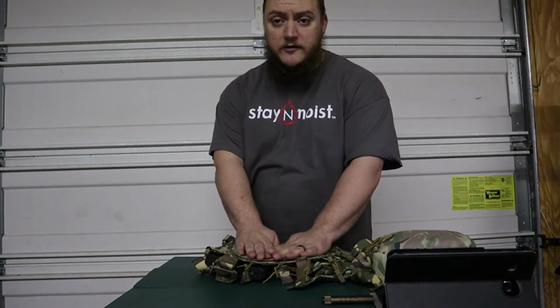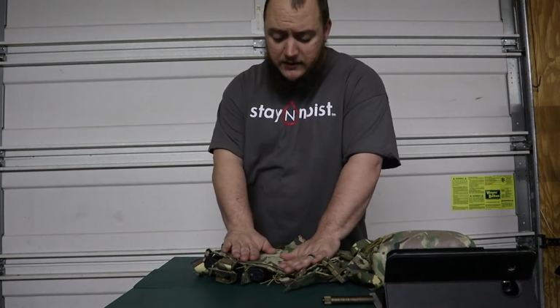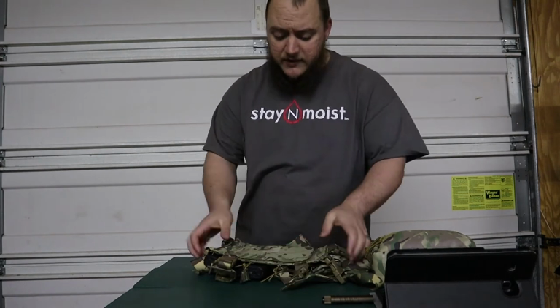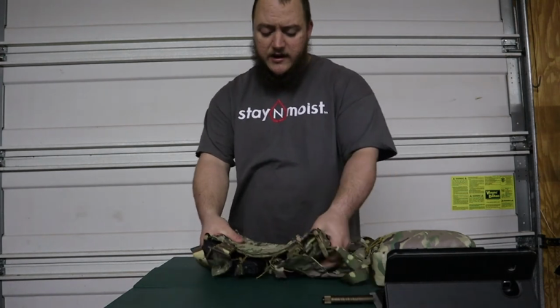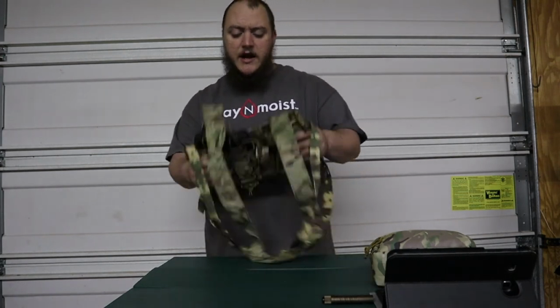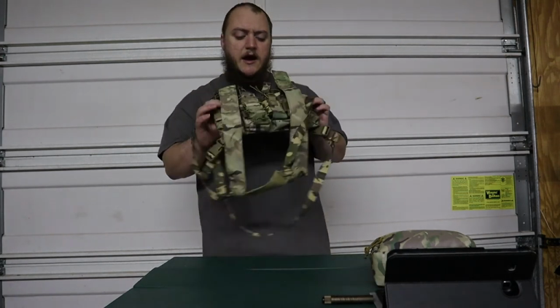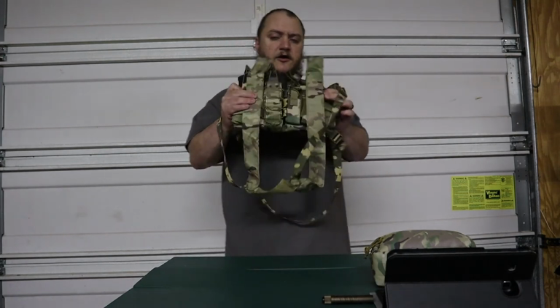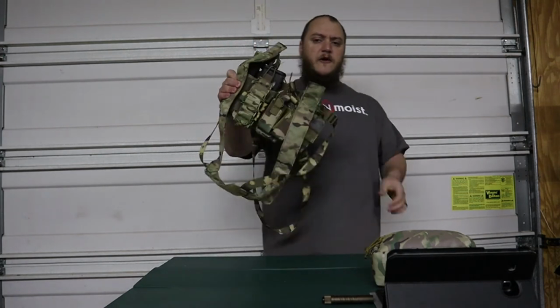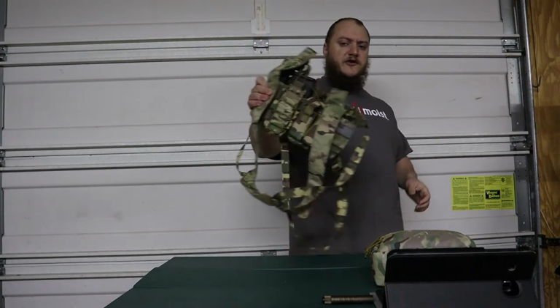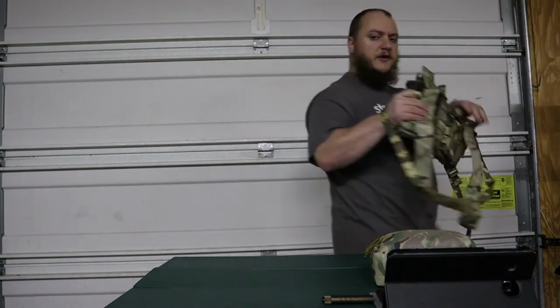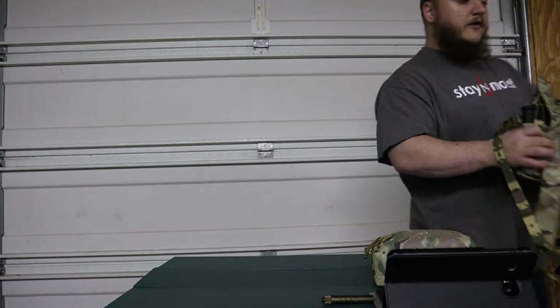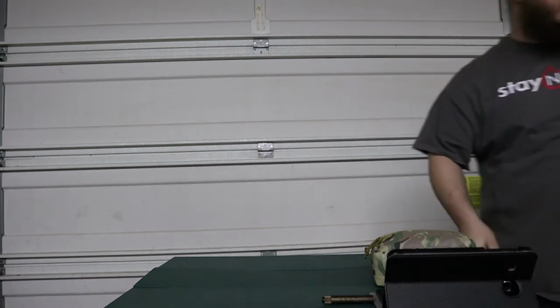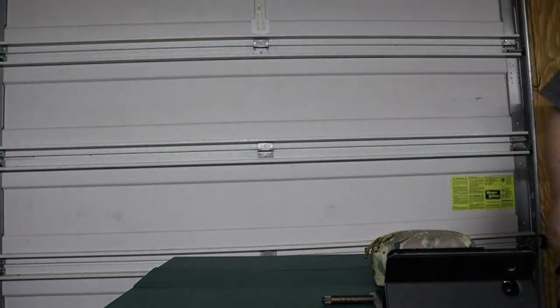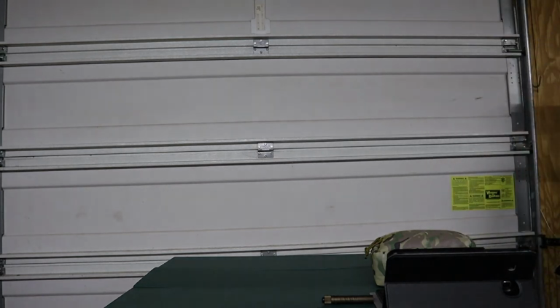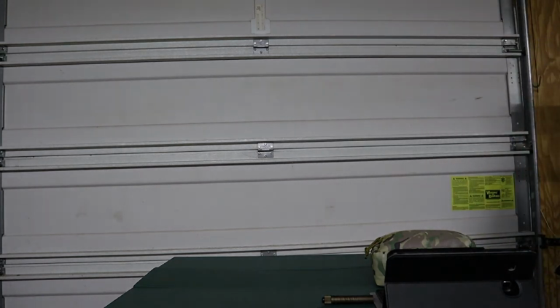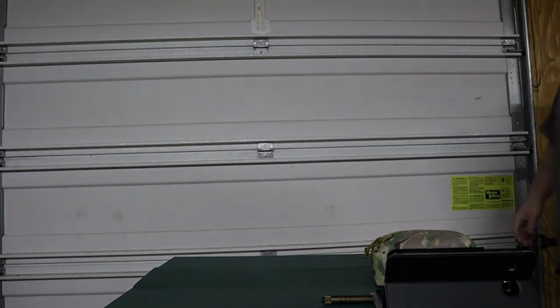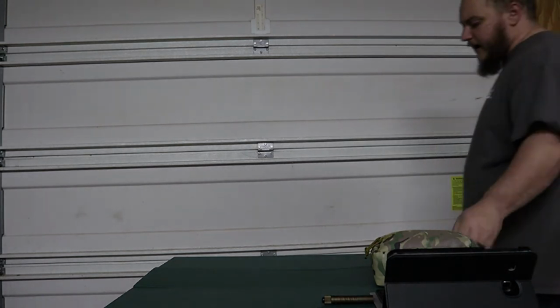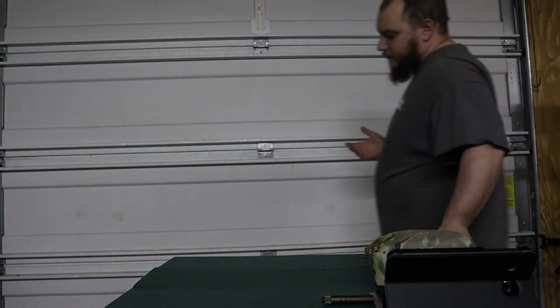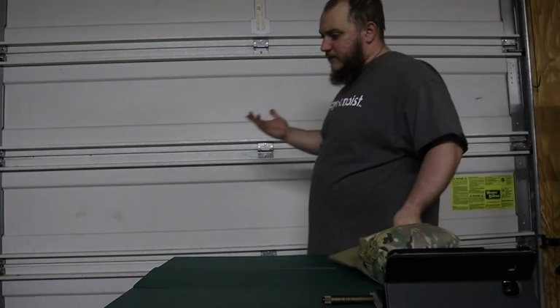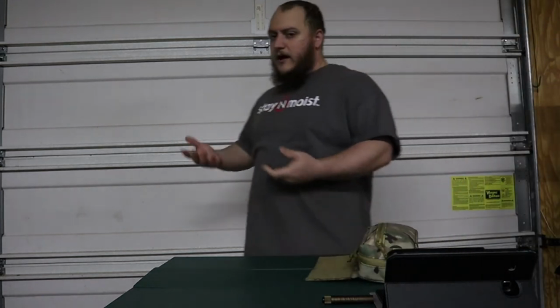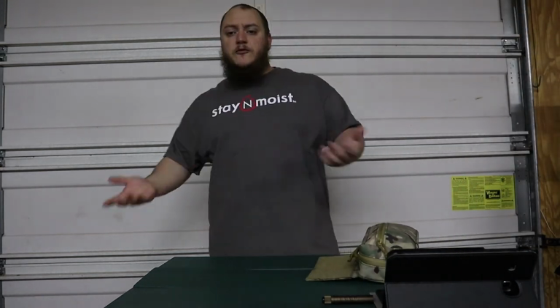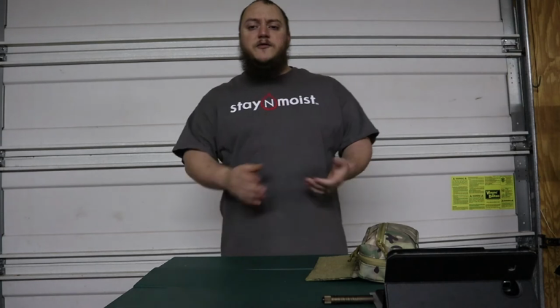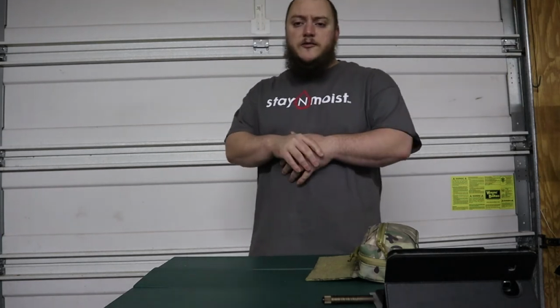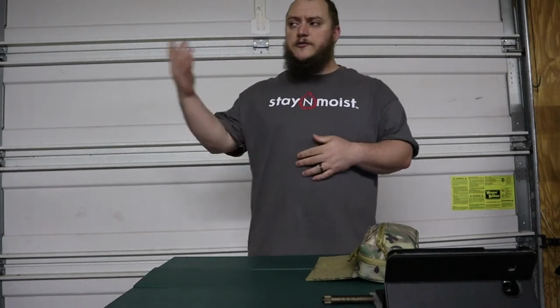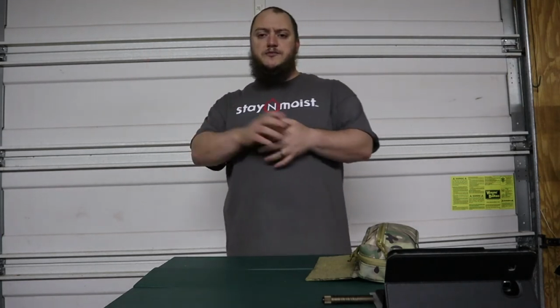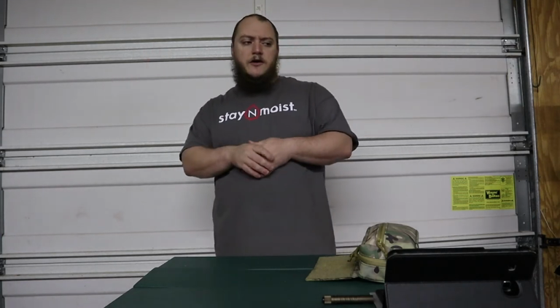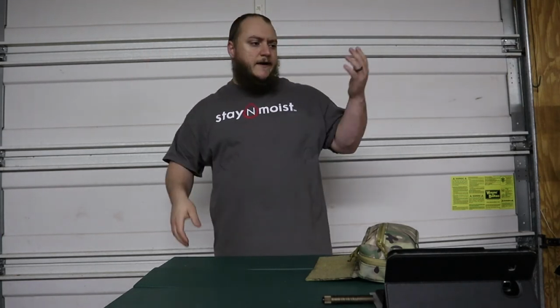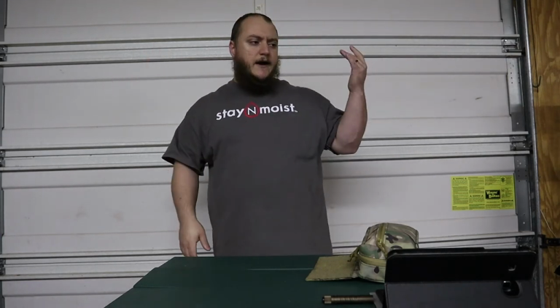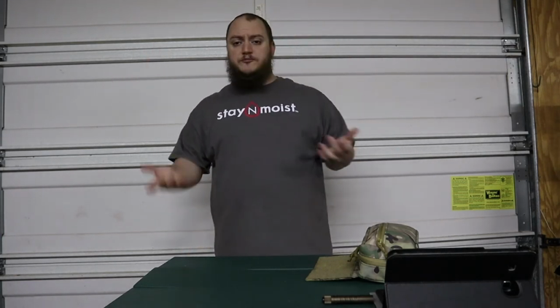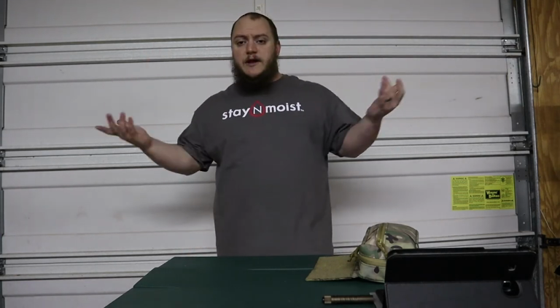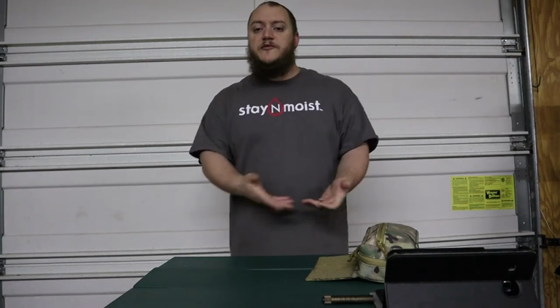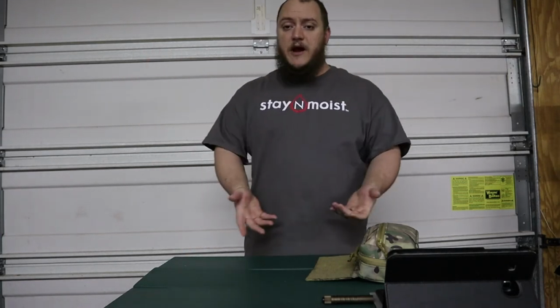The chest rig itself runs $99.99 from the Mercenary Company — I'll link their website in the description below. I've worn it a few times out on the range shooting my AR and it performs as expected.